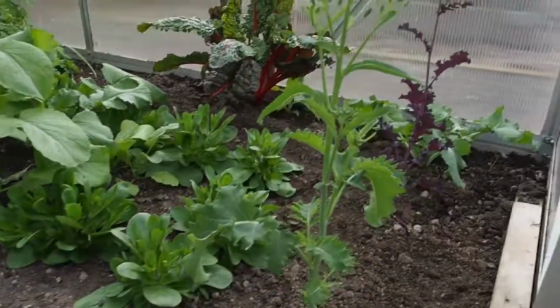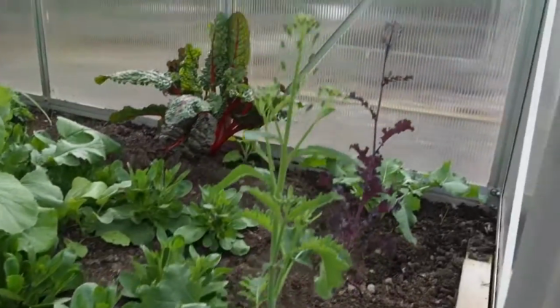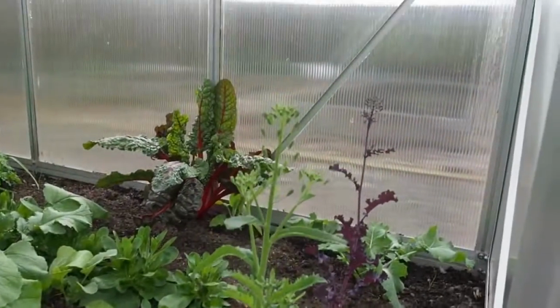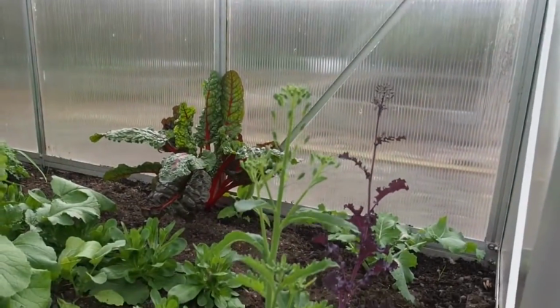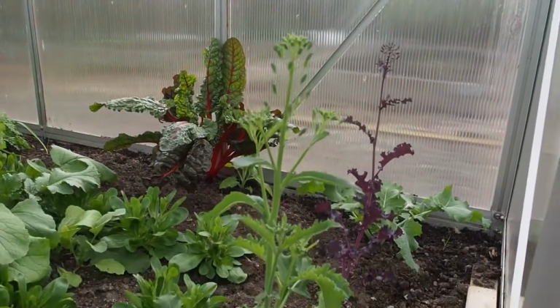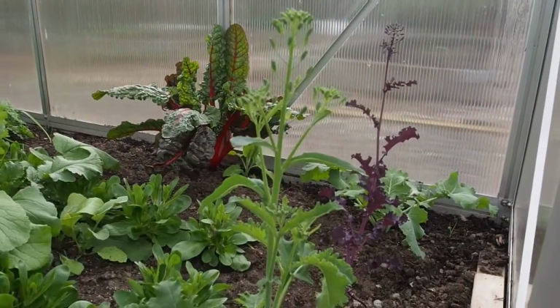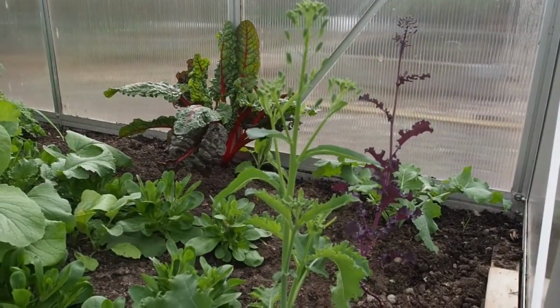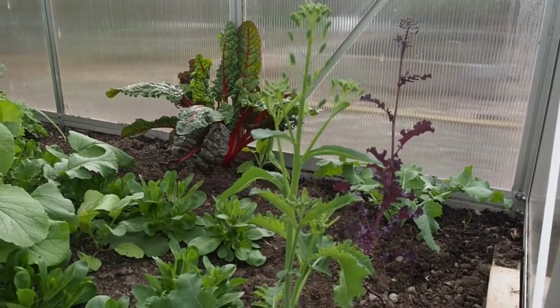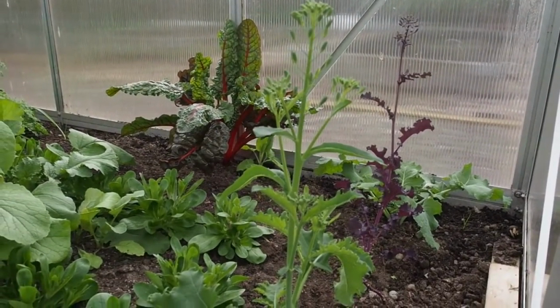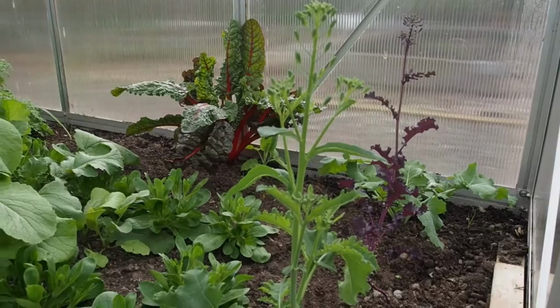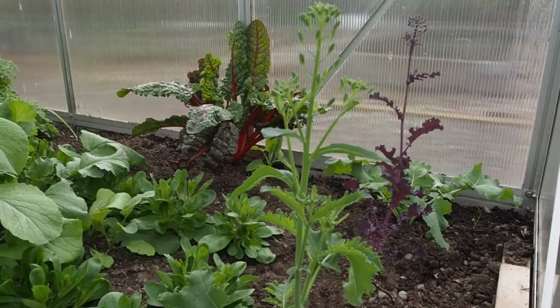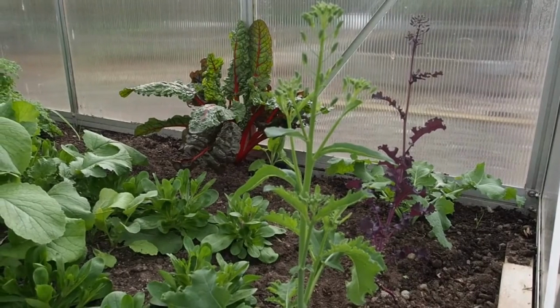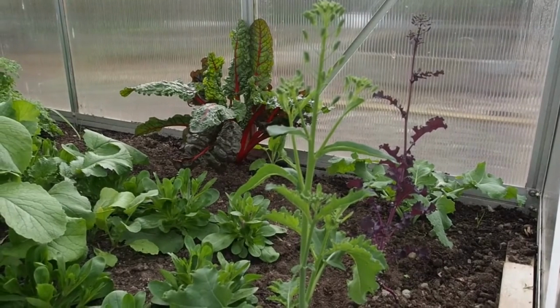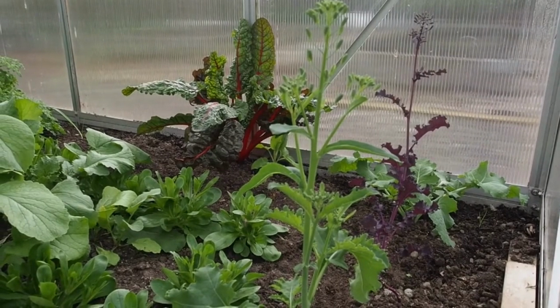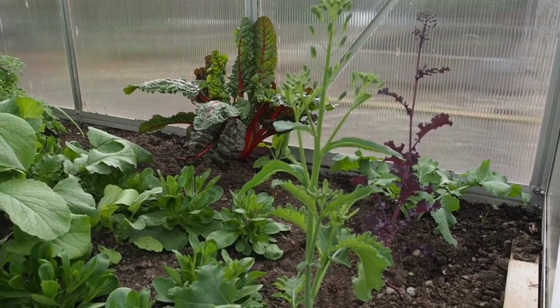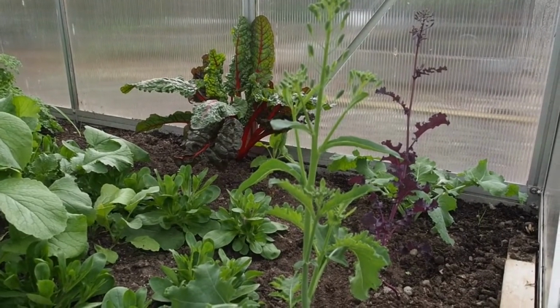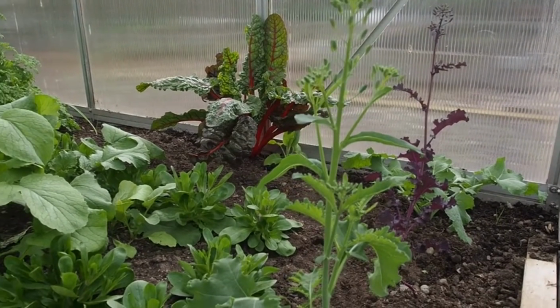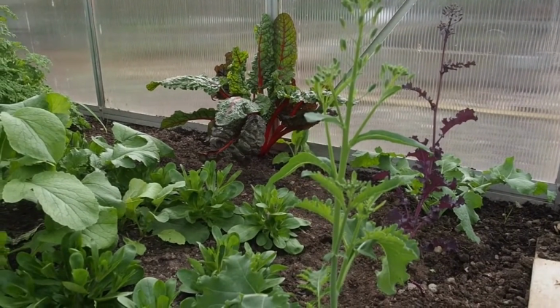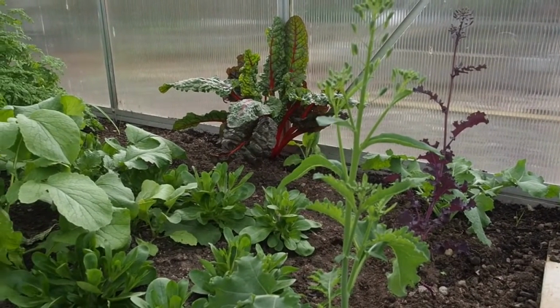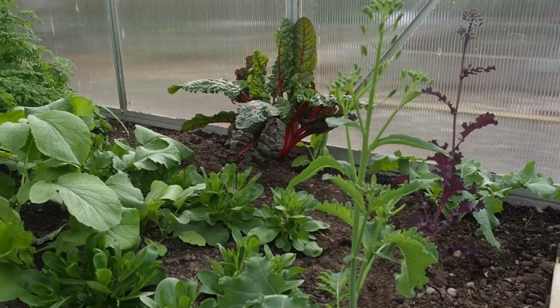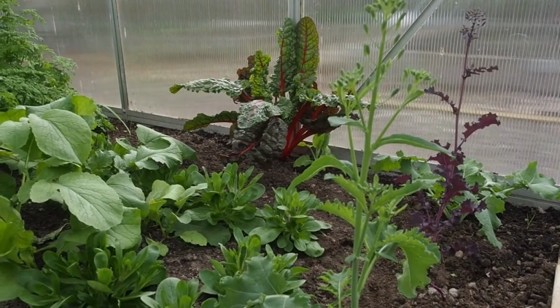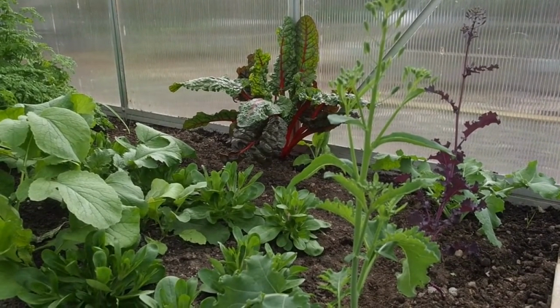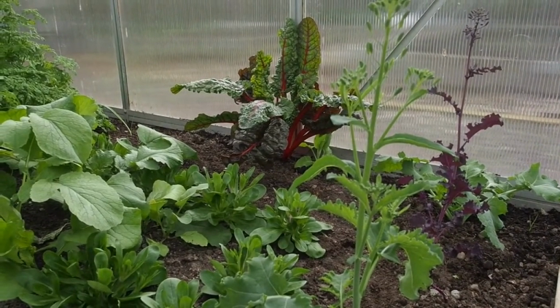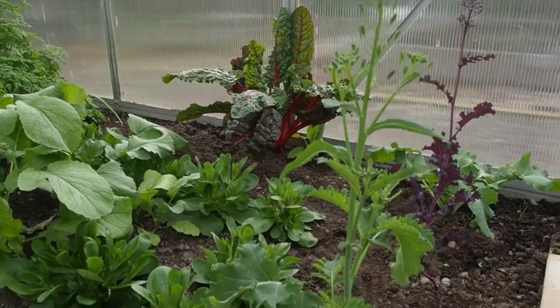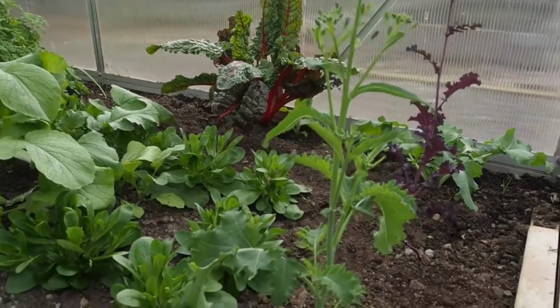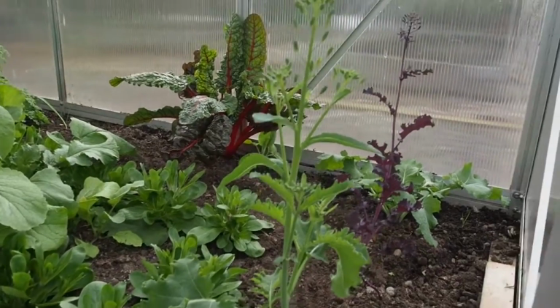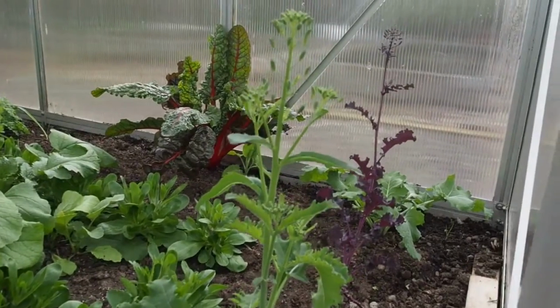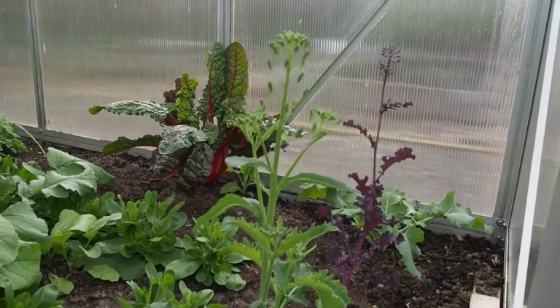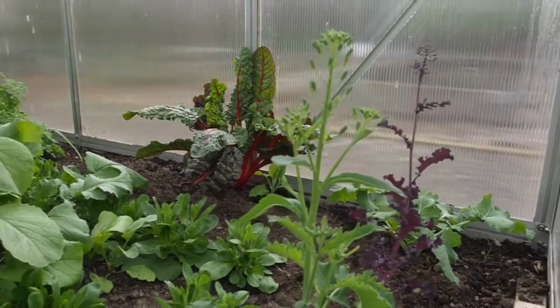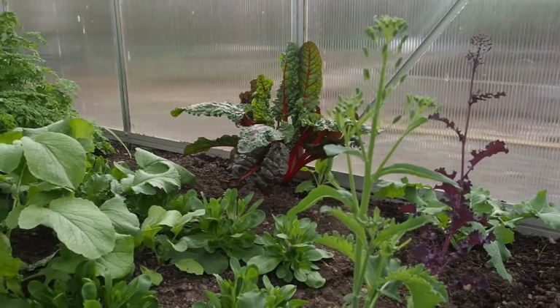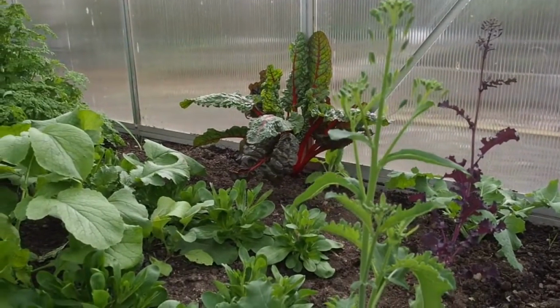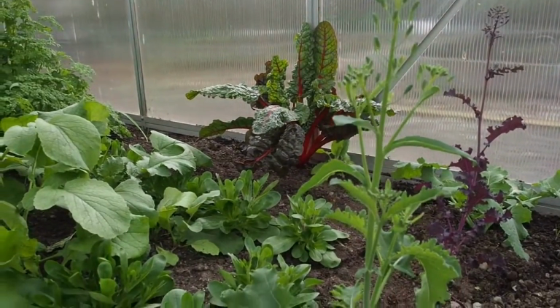So all the kale — I've got several varieties of kale in here that I started at the end of last year, around October or November — and almost all of them are bolting.